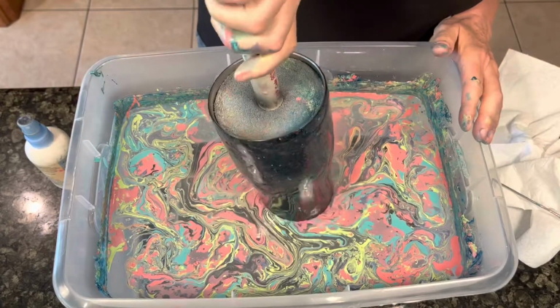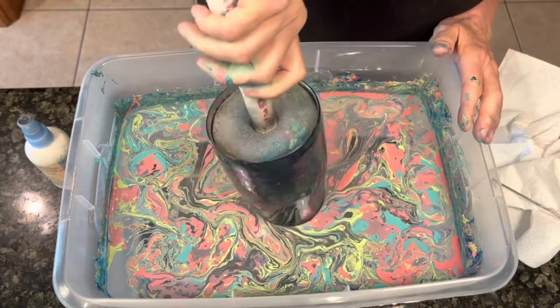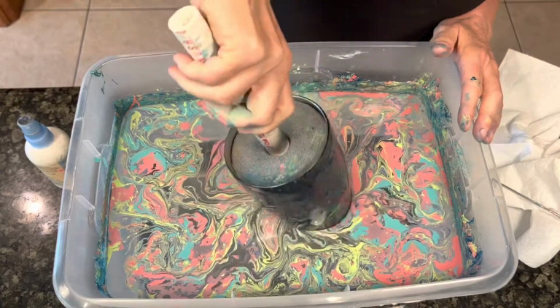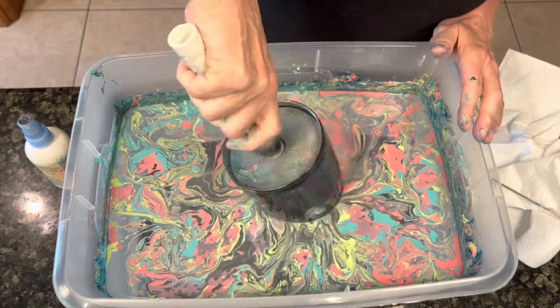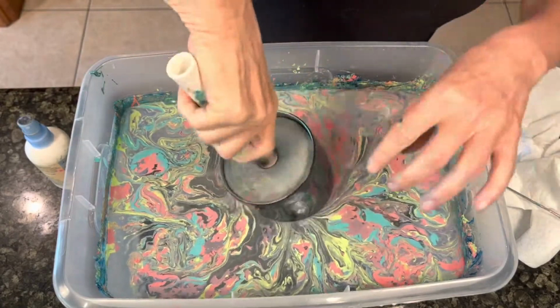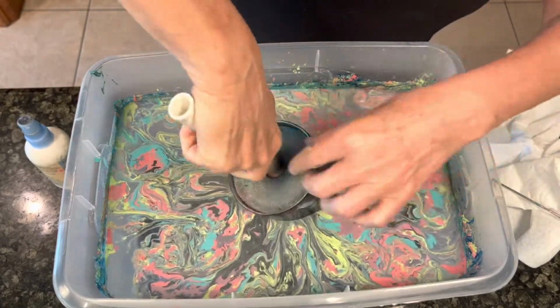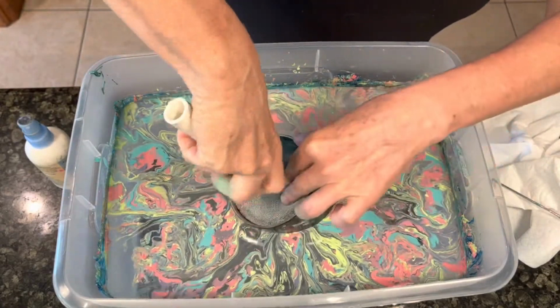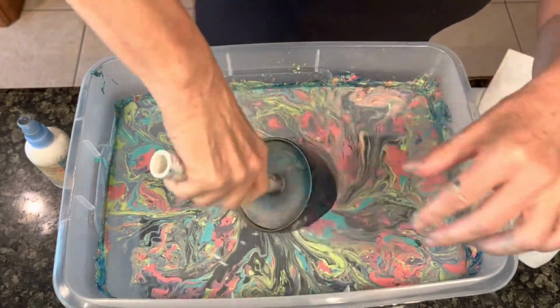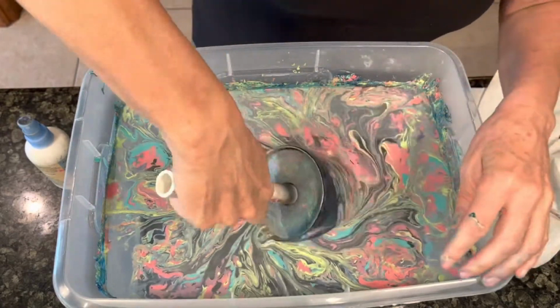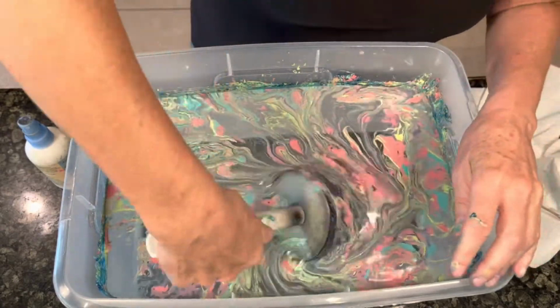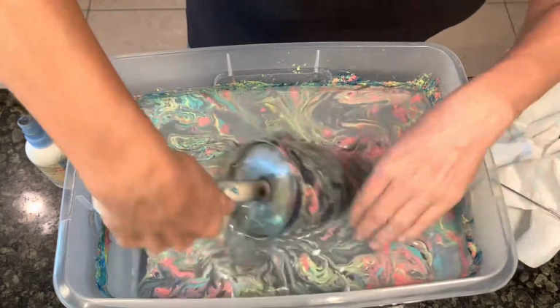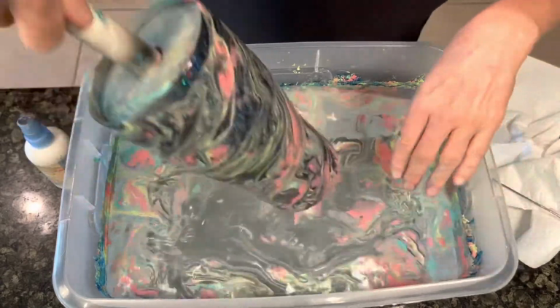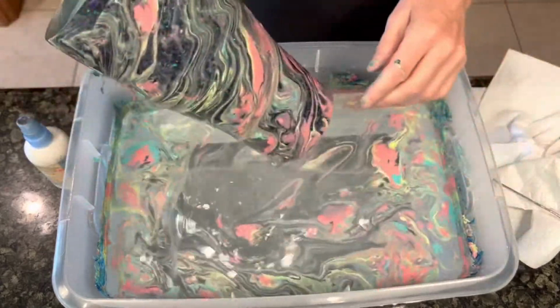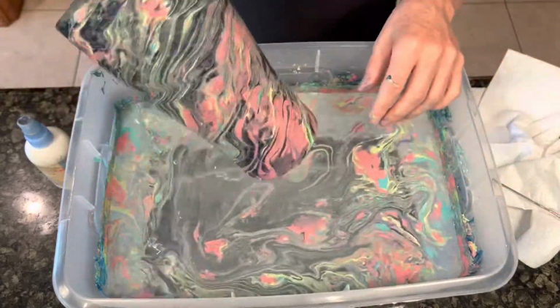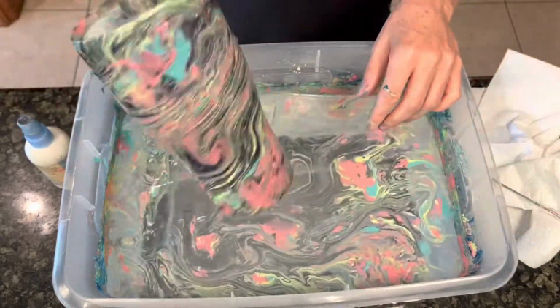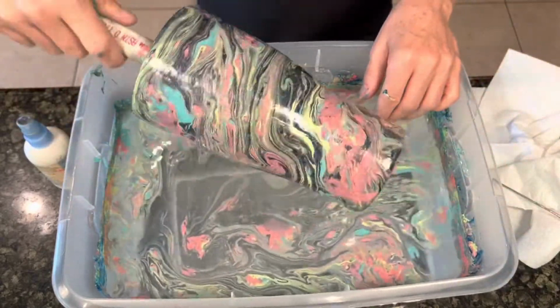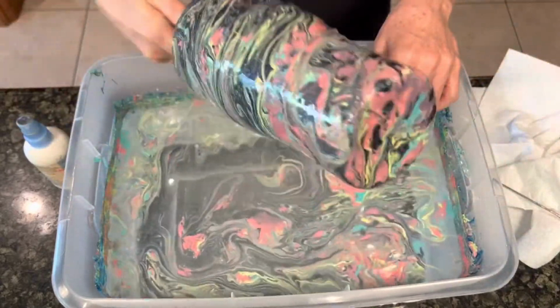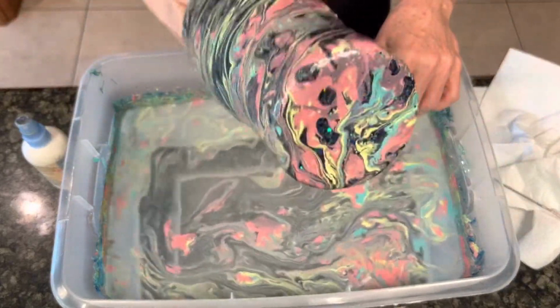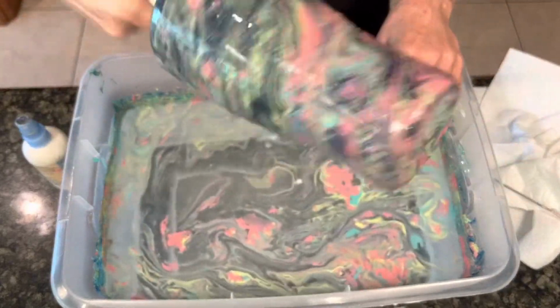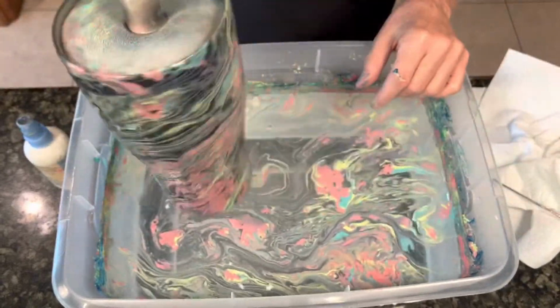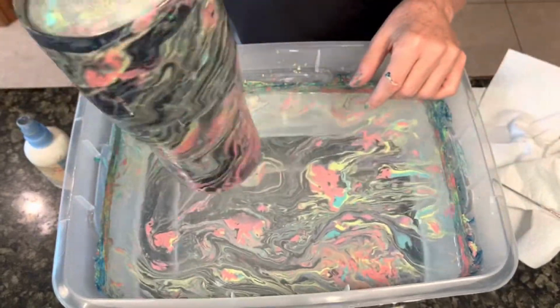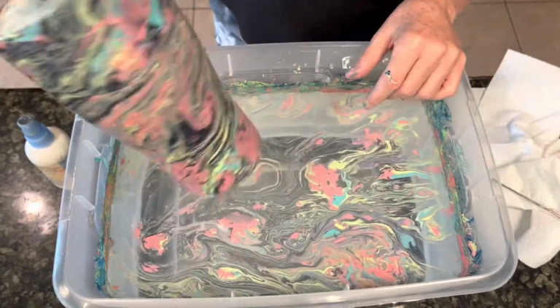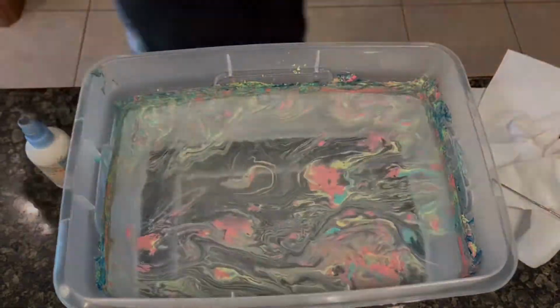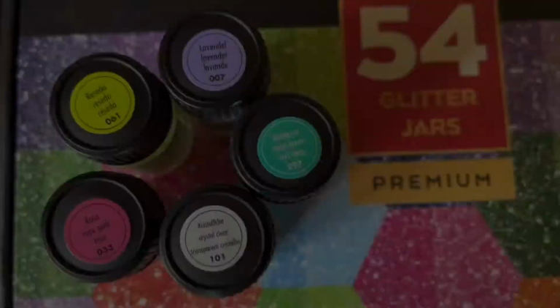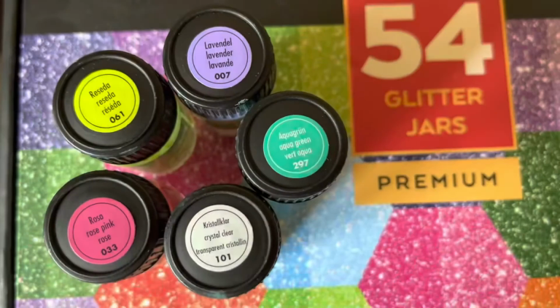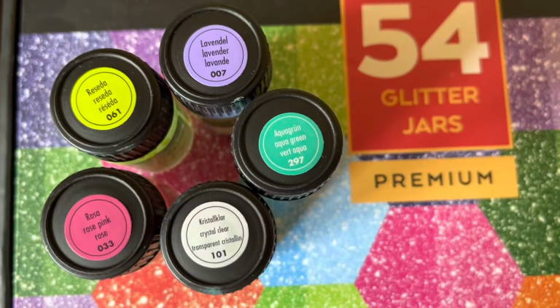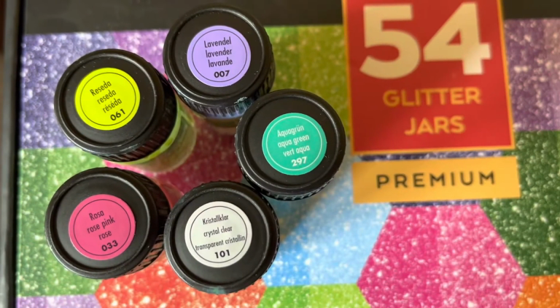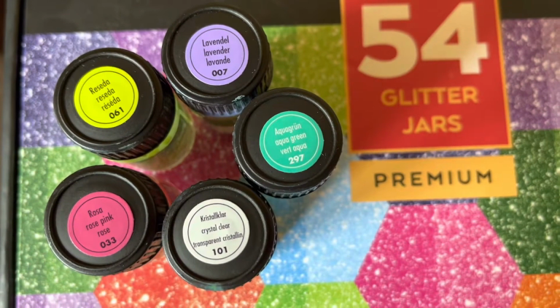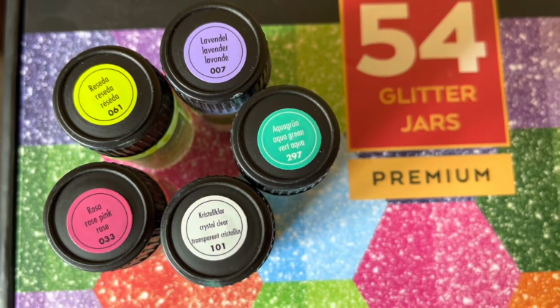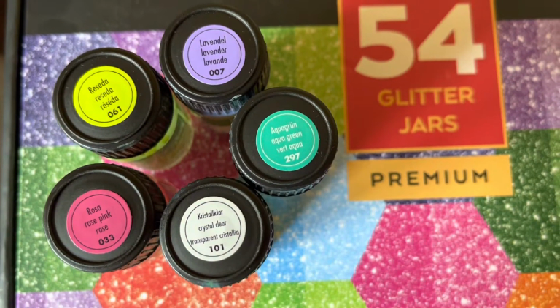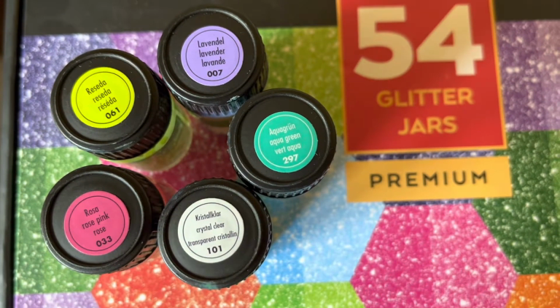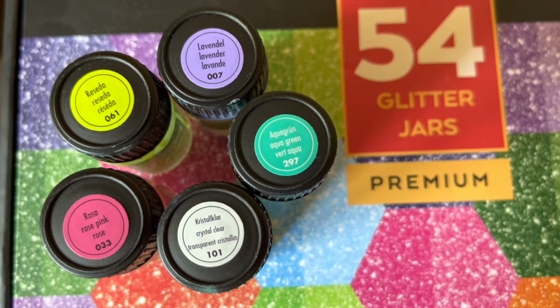It just happened so quickly — let me show you that dip again. I let the tumbler dry overnight to make sure it was absolutely dry, and then I put a couple coats of epoxy on it, but it just needed a little bit more pop.